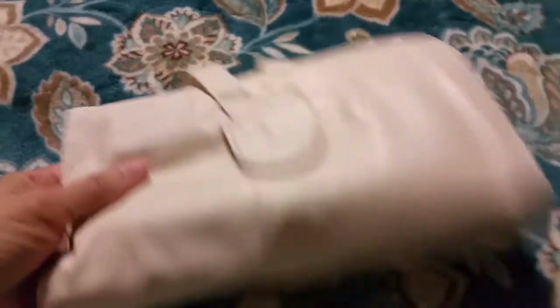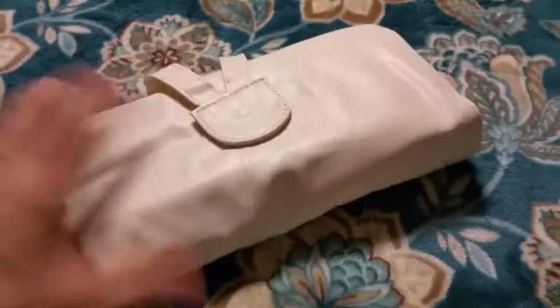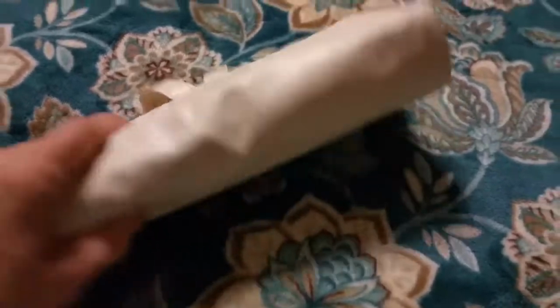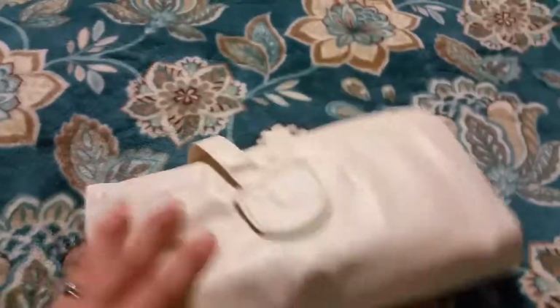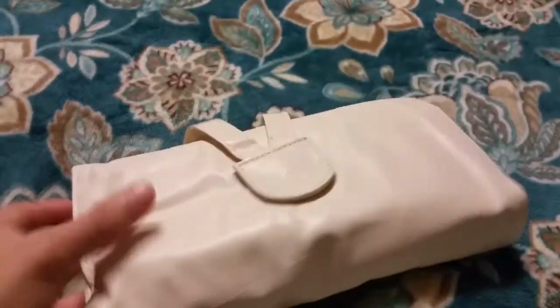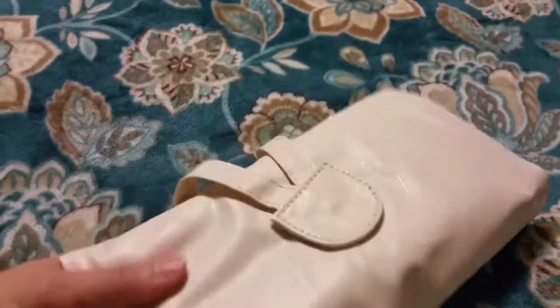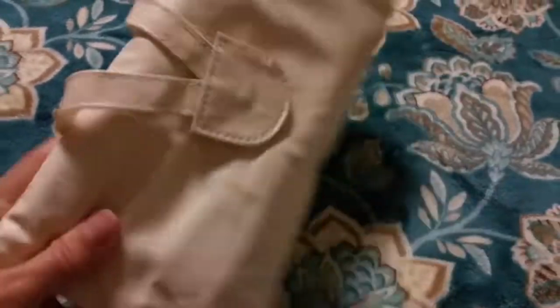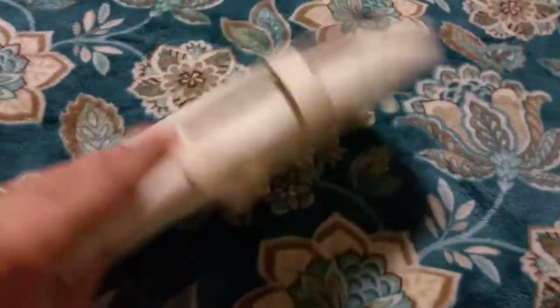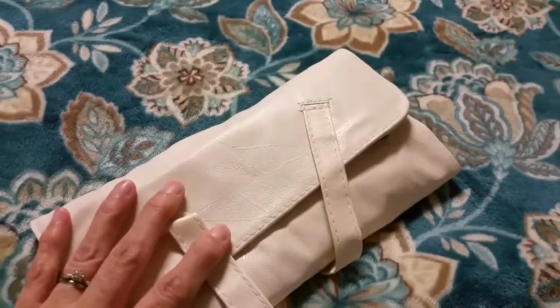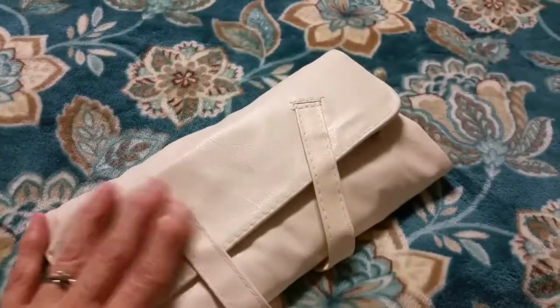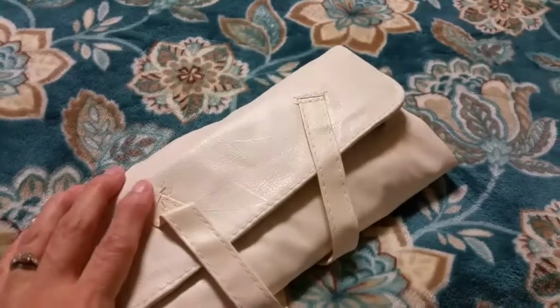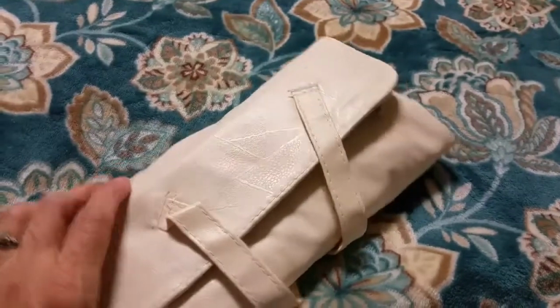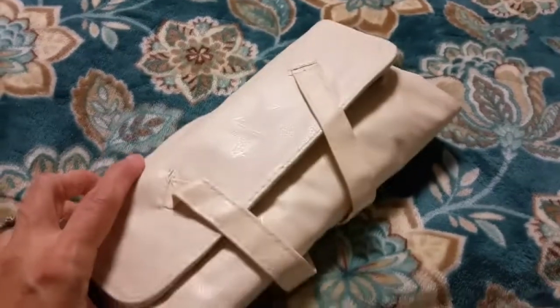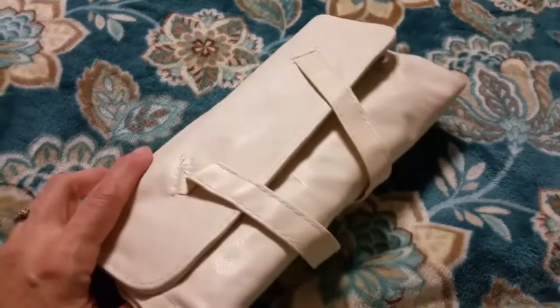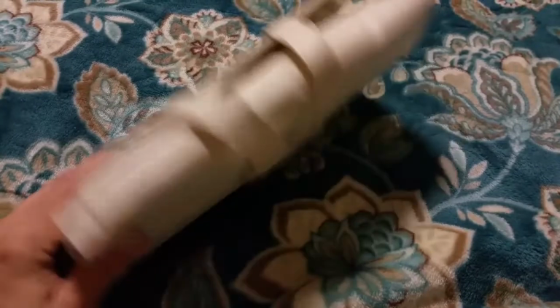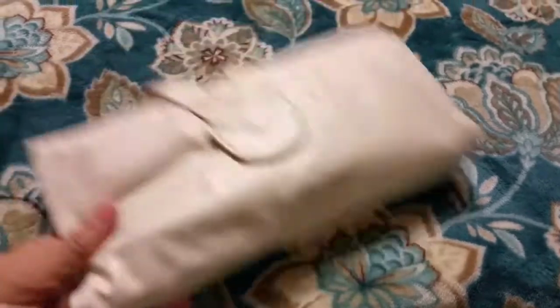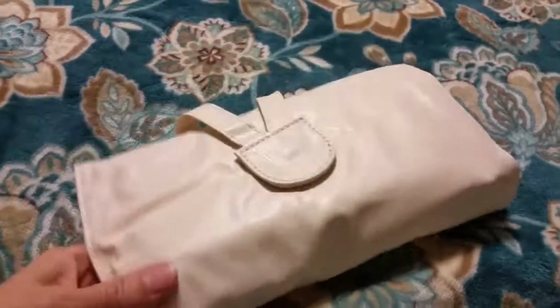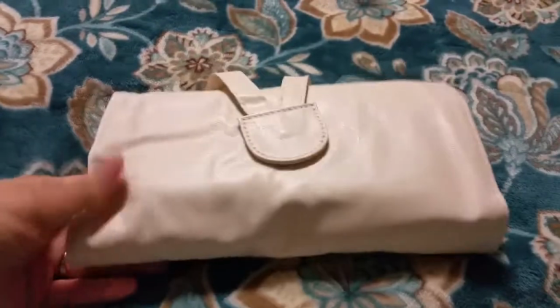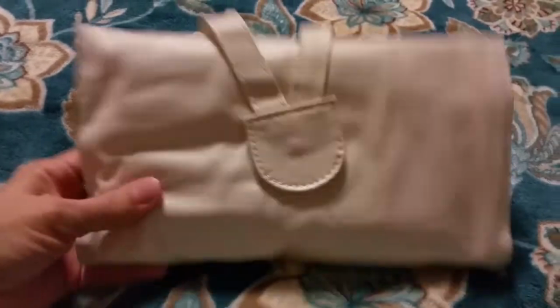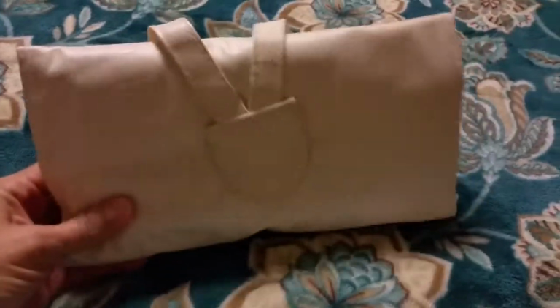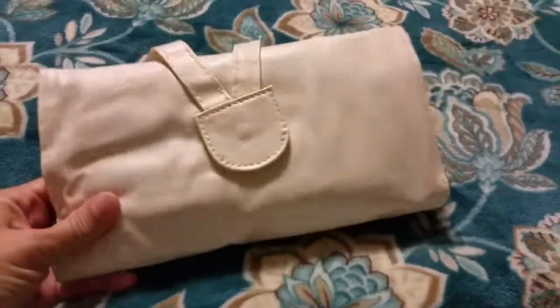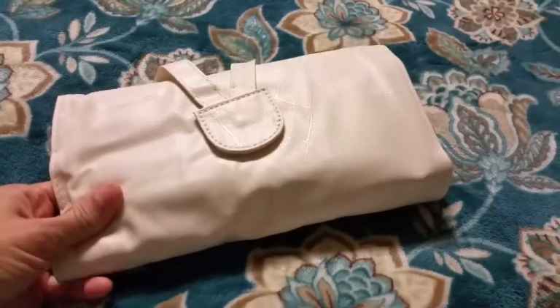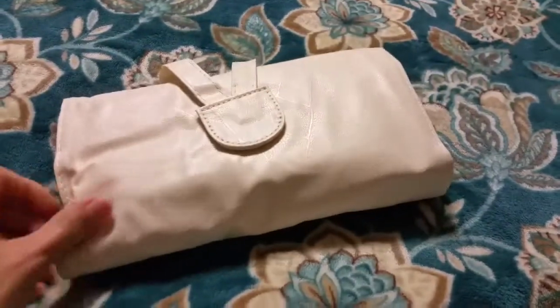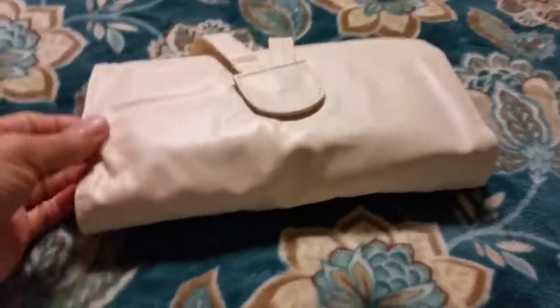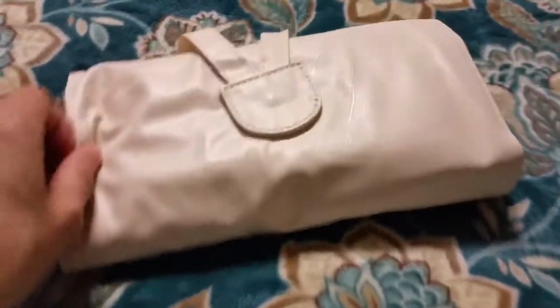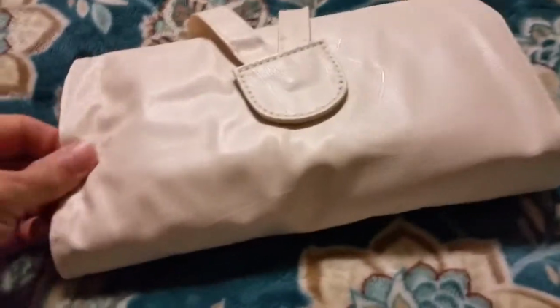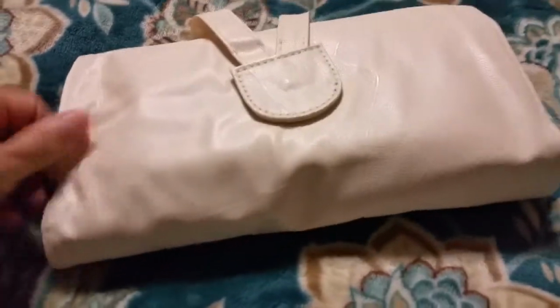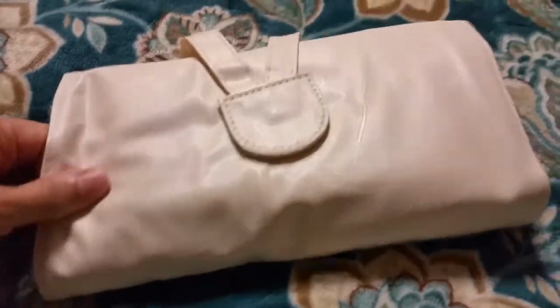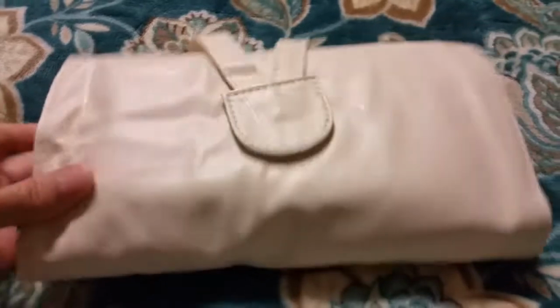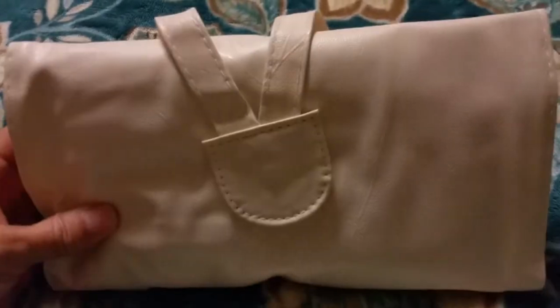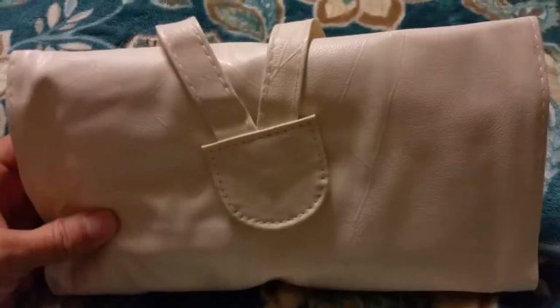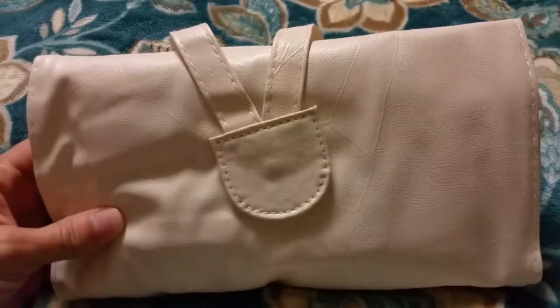So great for travel, great for protected storage at home. Very versatile. I think it's a really good product.